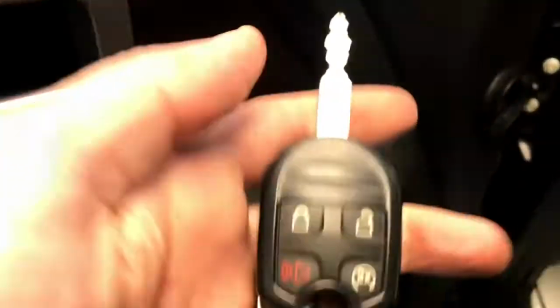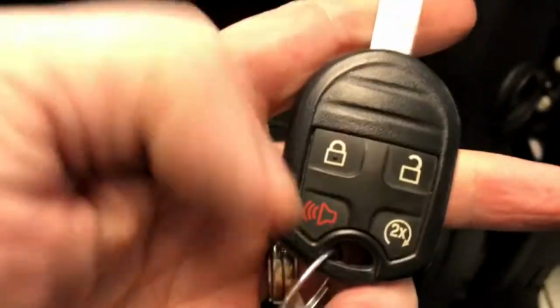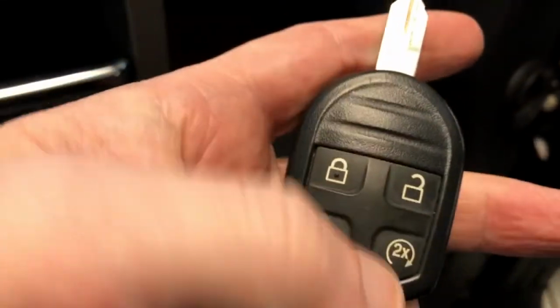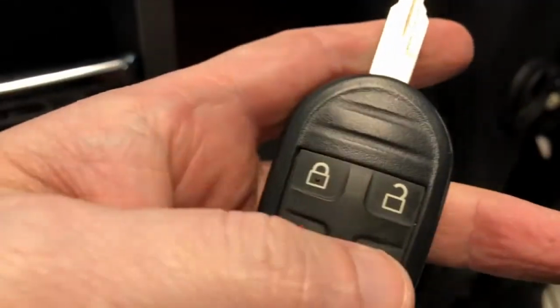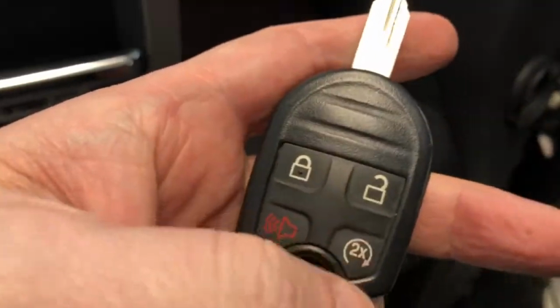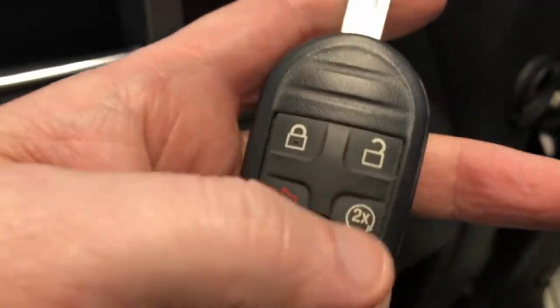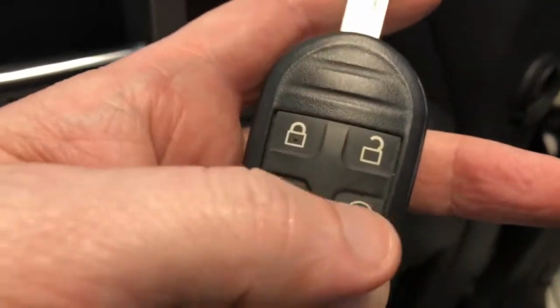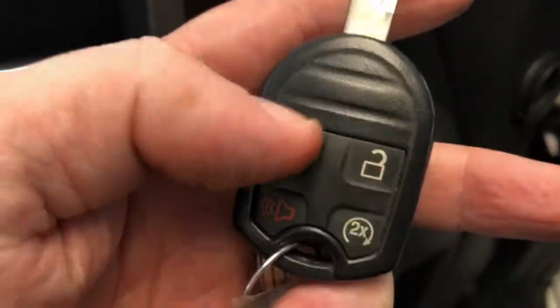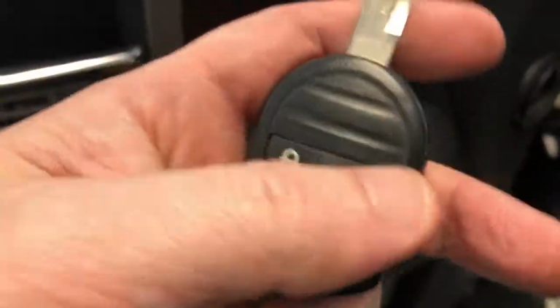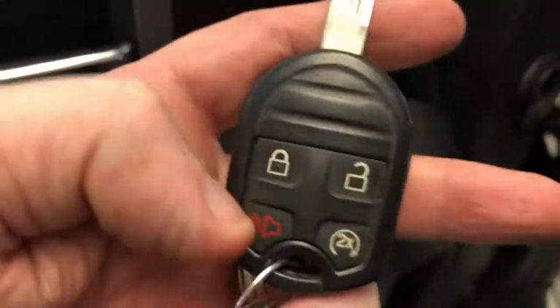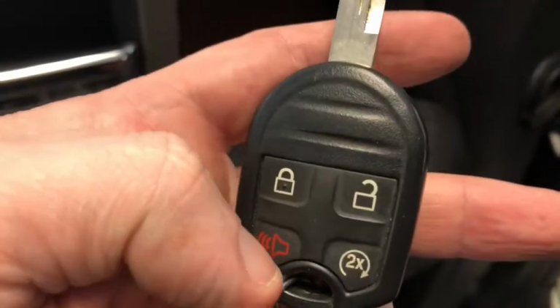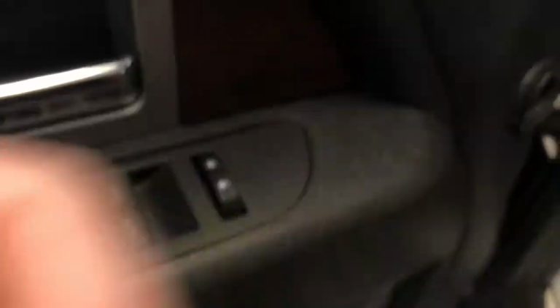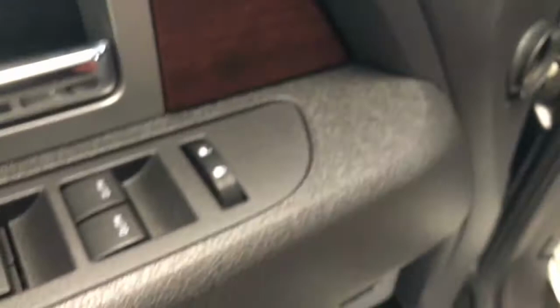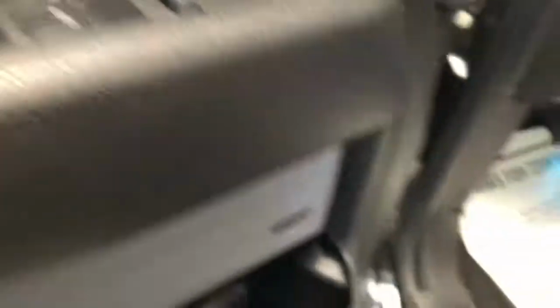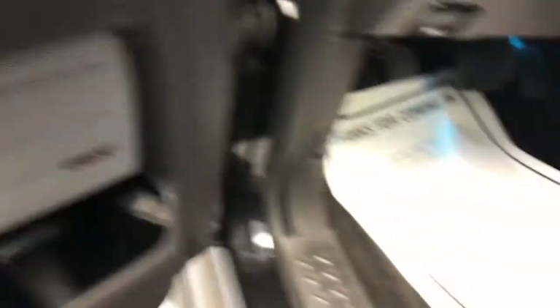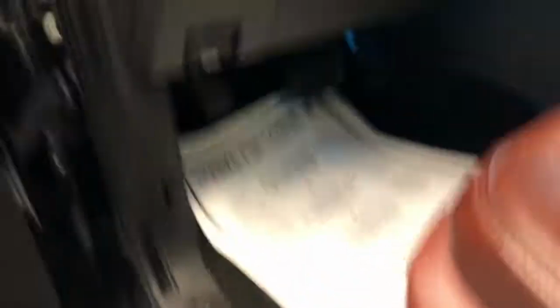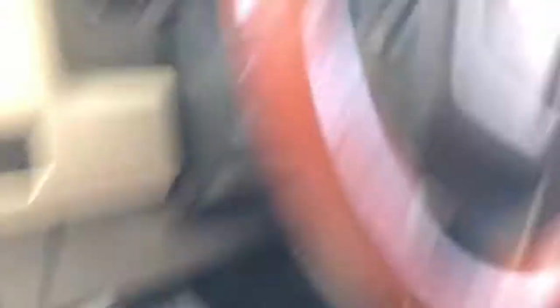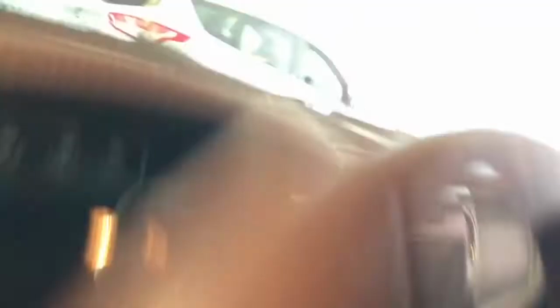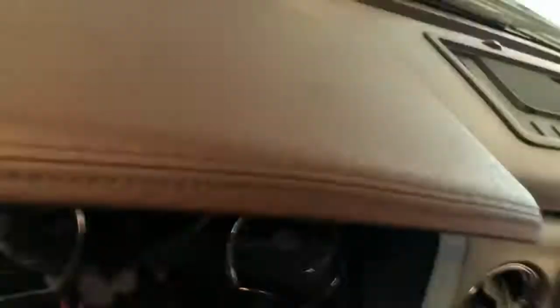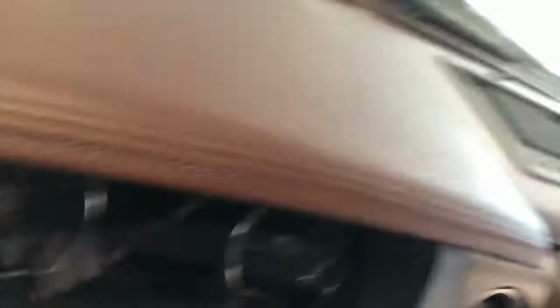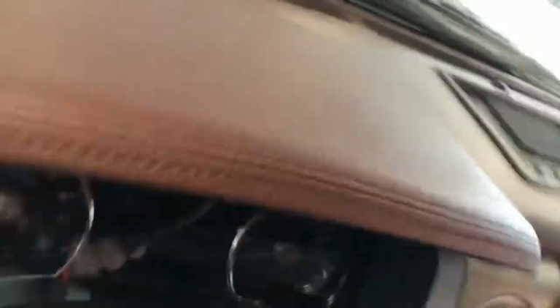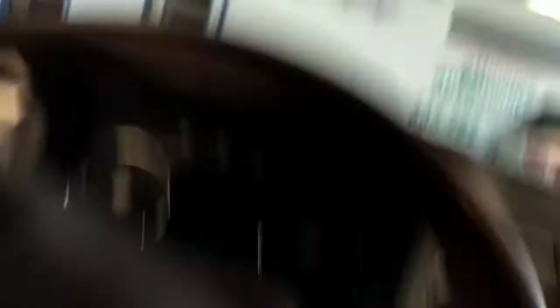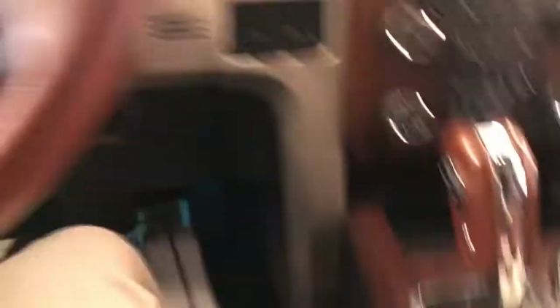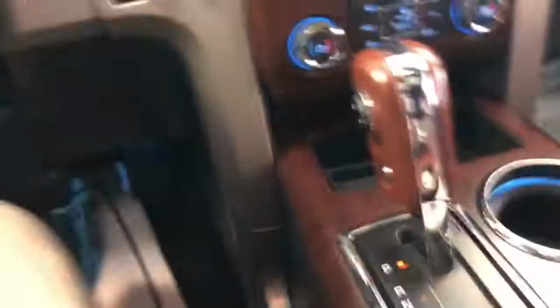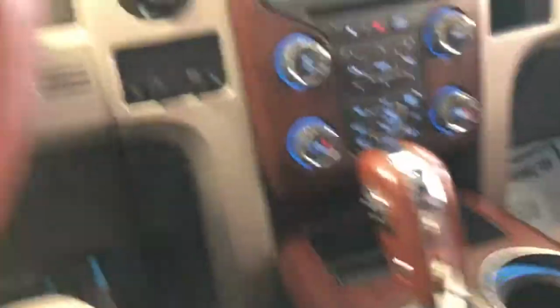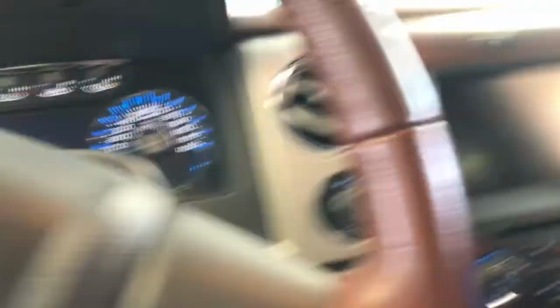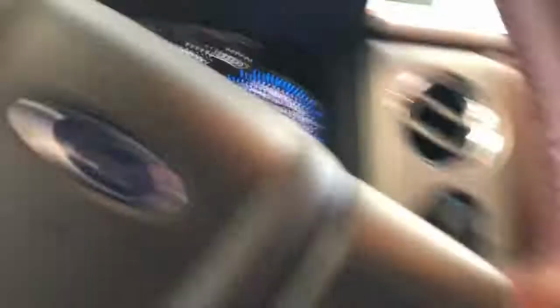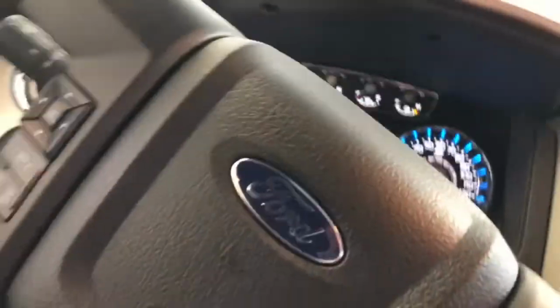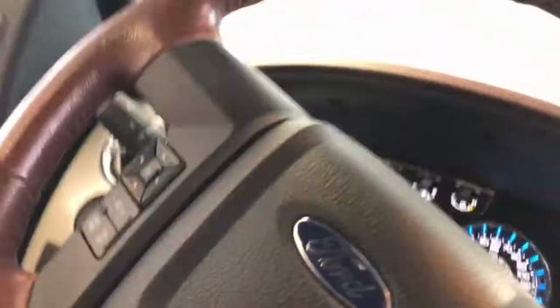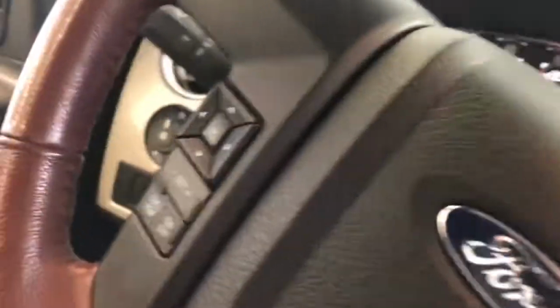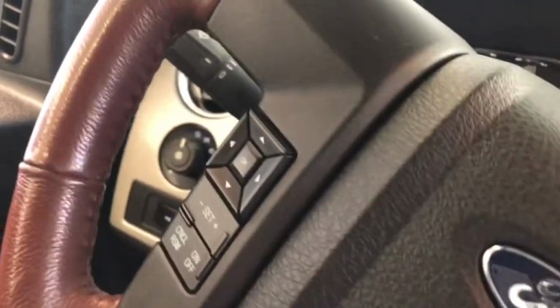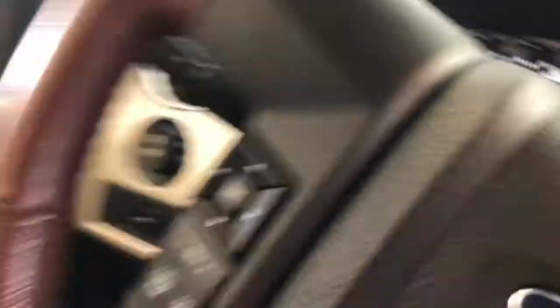We do have two keys for this vehicle. It also has factory remote start integrated in with the key fob — I just wanted to make sure to show you that.